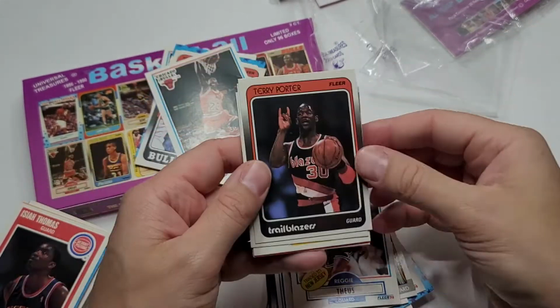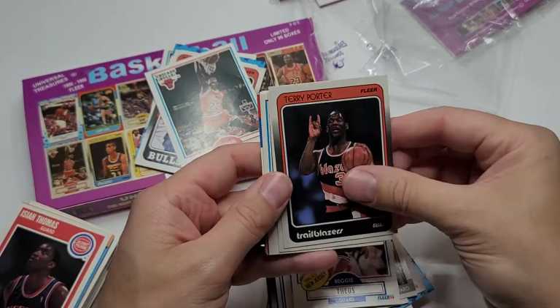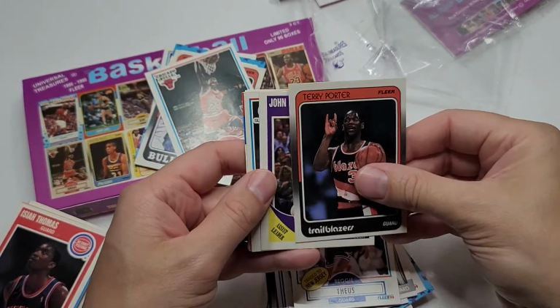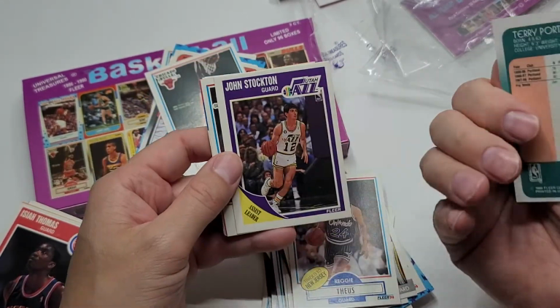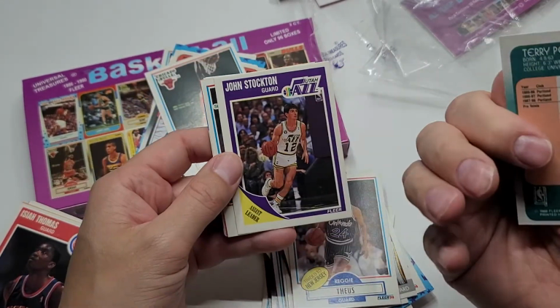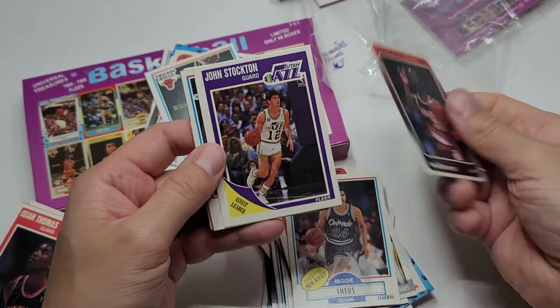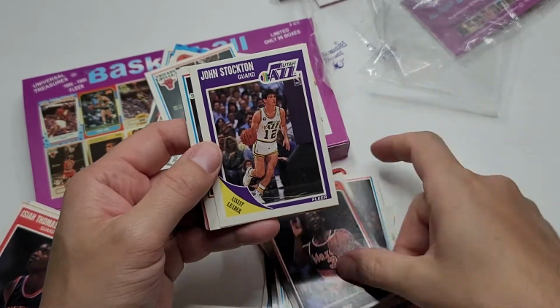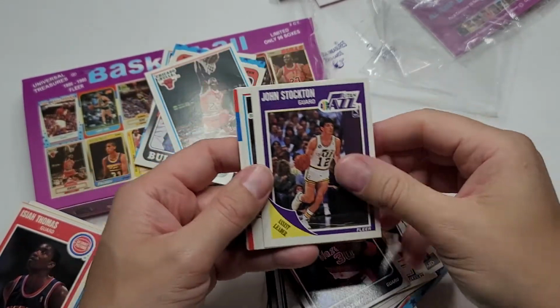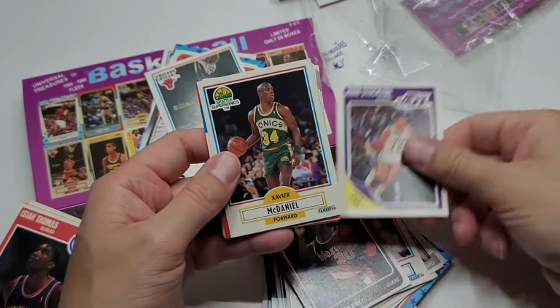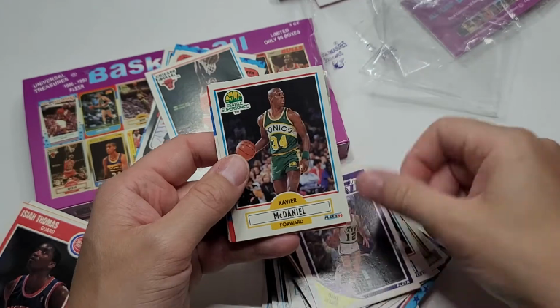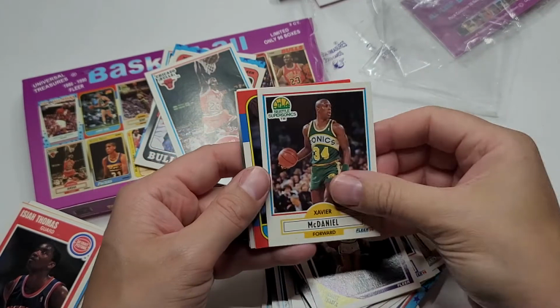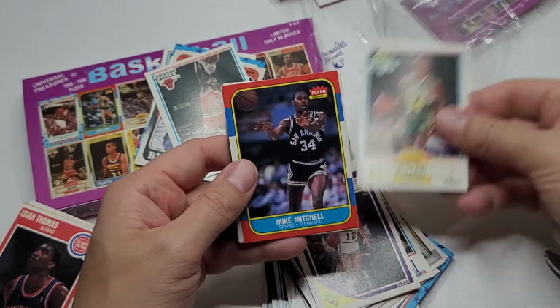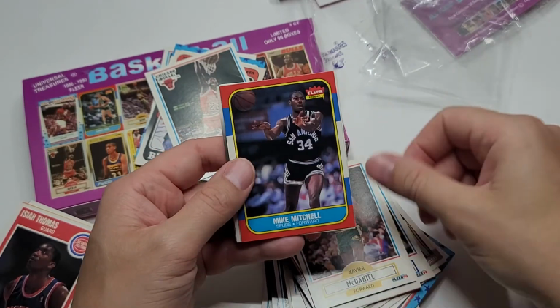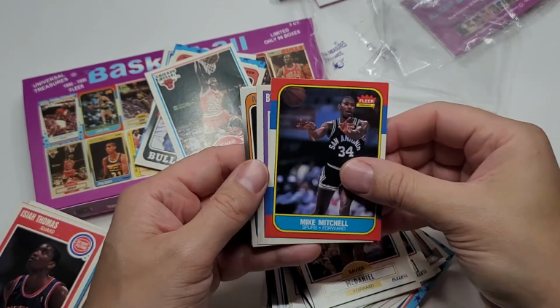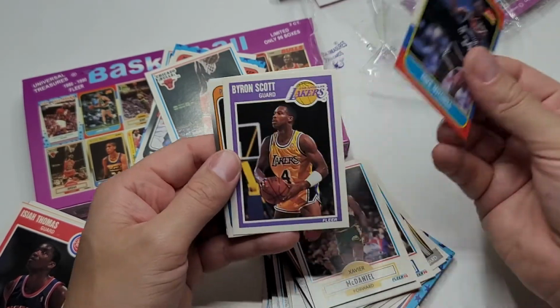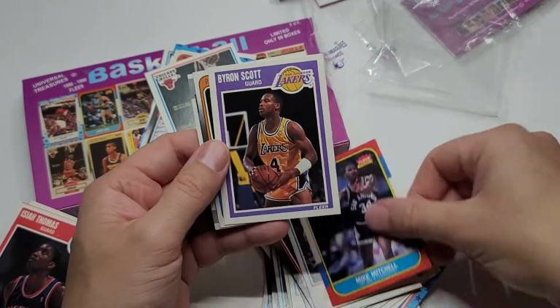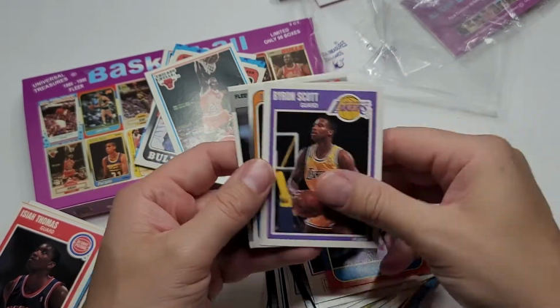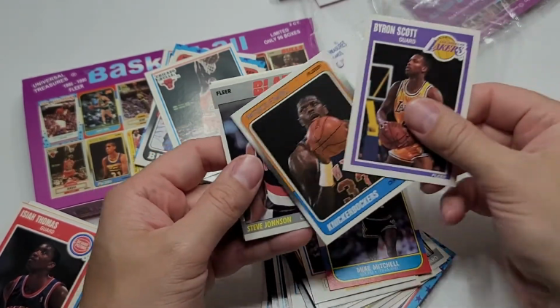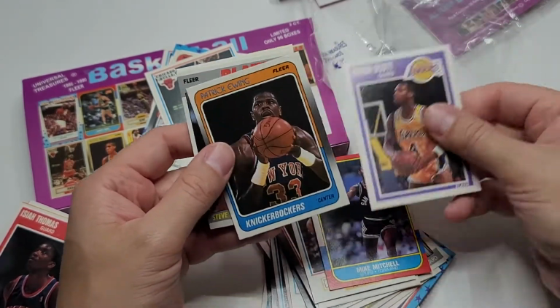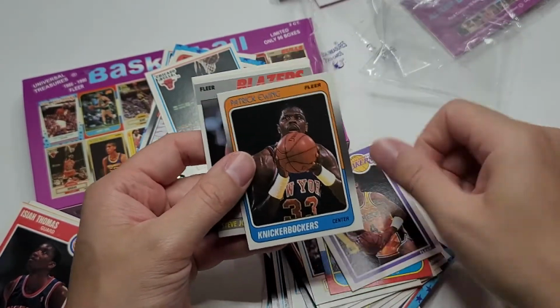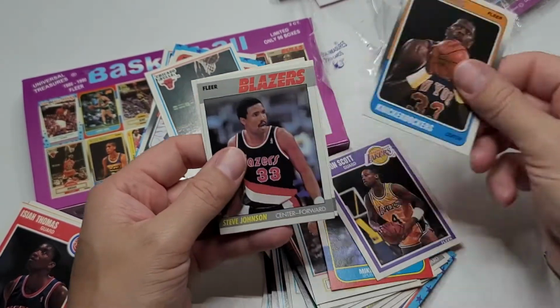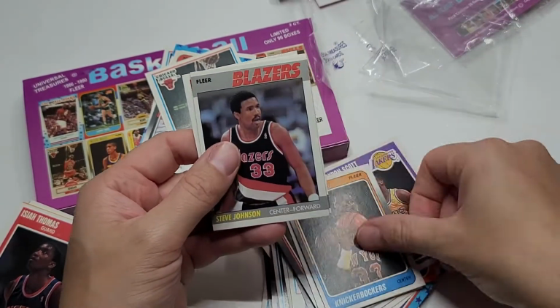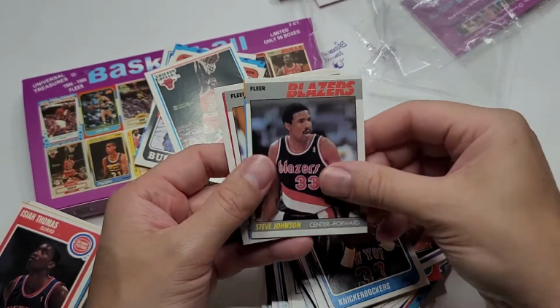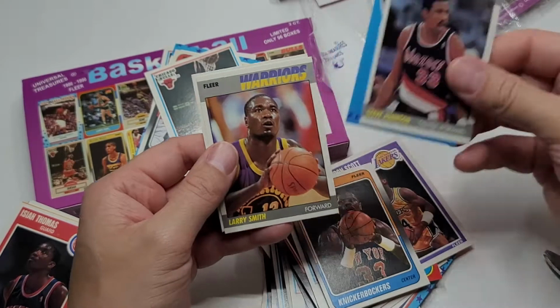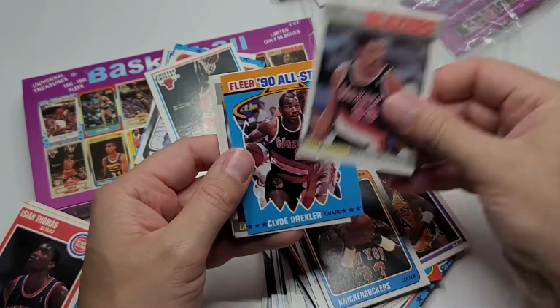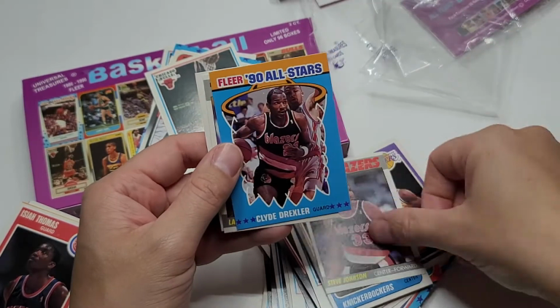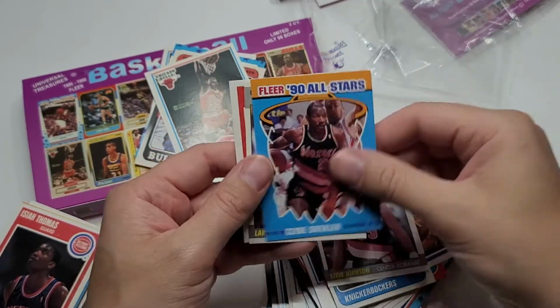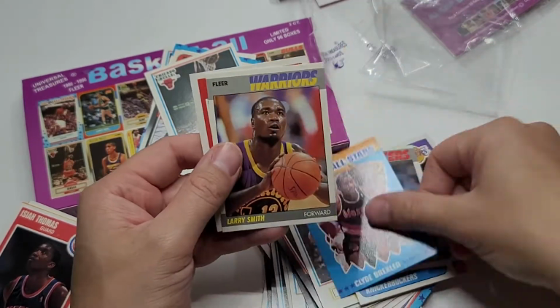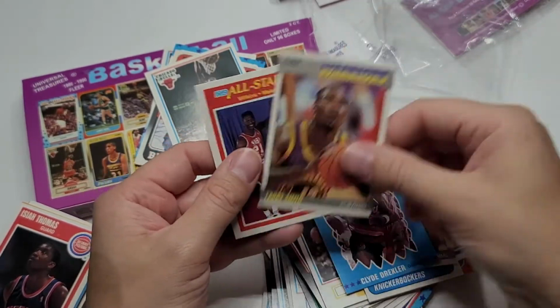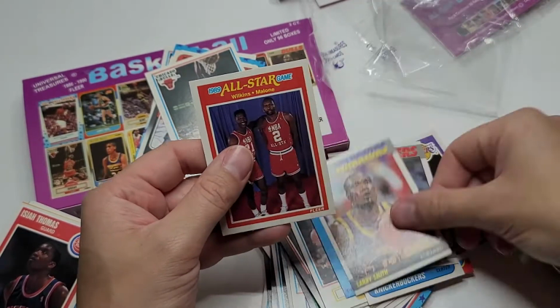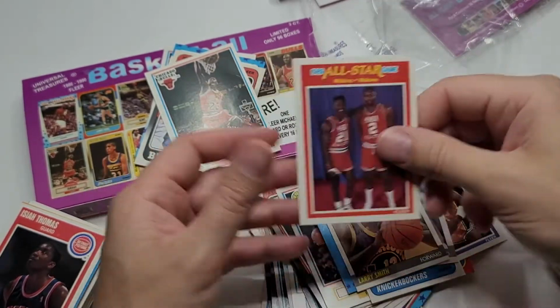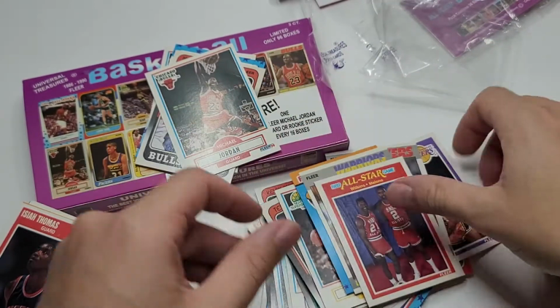Terry Porter, not his rookie. Mike Mitchell — I figured it wouldn't be Jordan. We'll just blast through these. Clyde Drexler again. And that's that. Very upsetting — with a crease. Maybe I'll email them and just say hey, what's up.